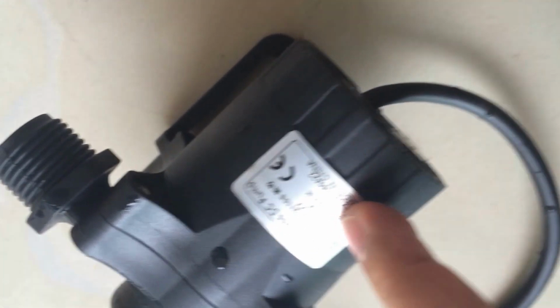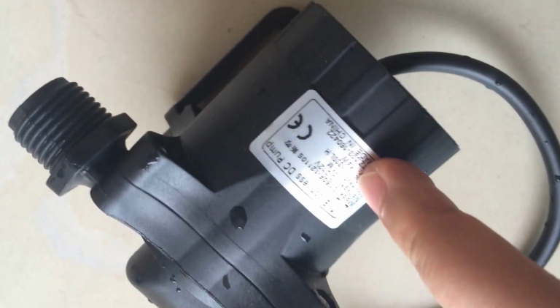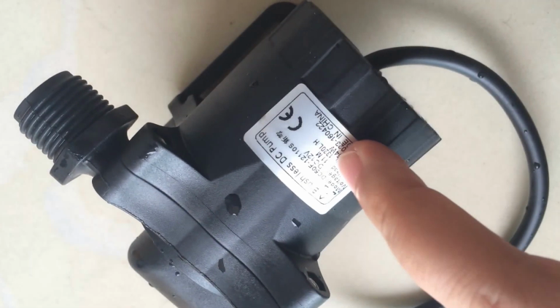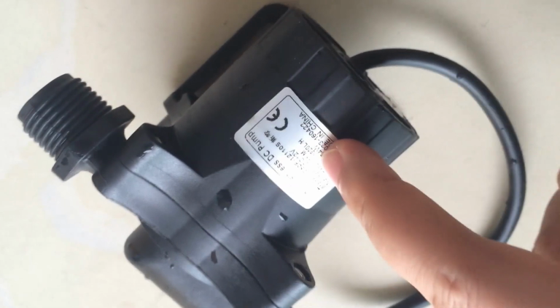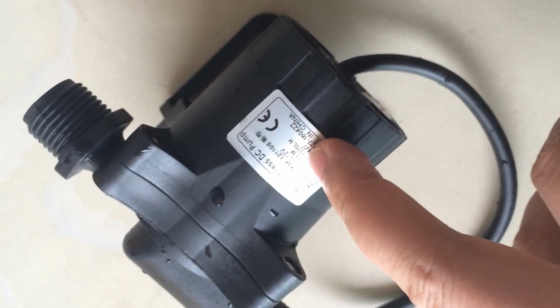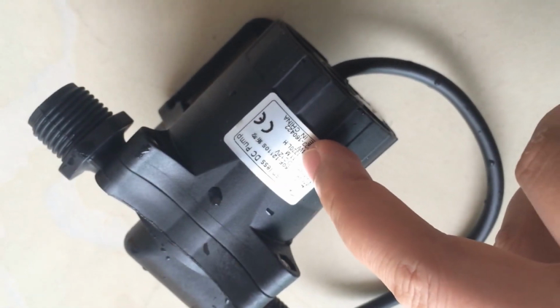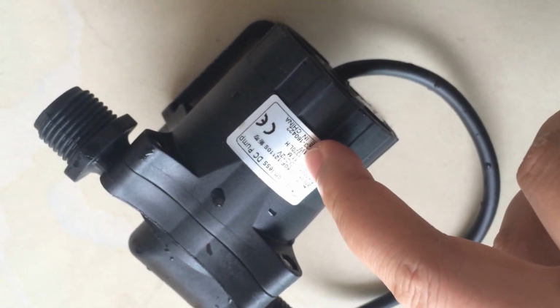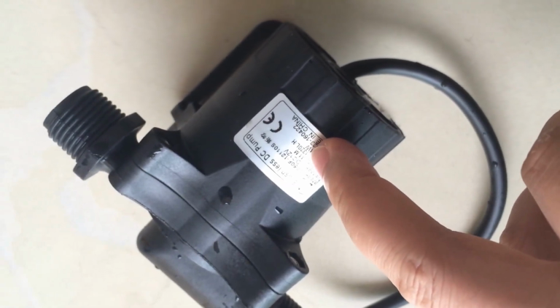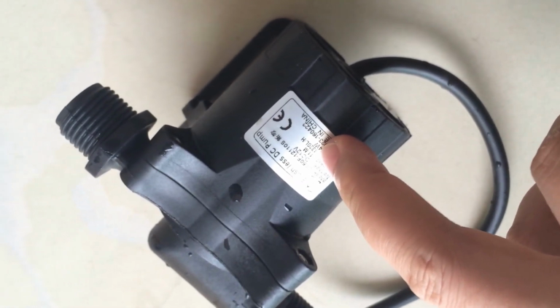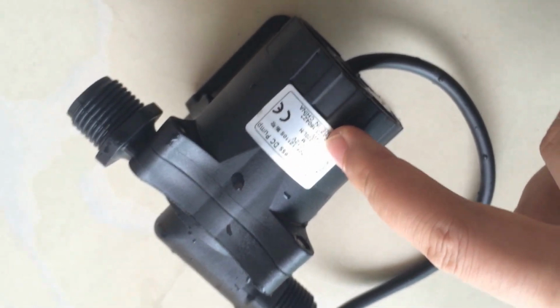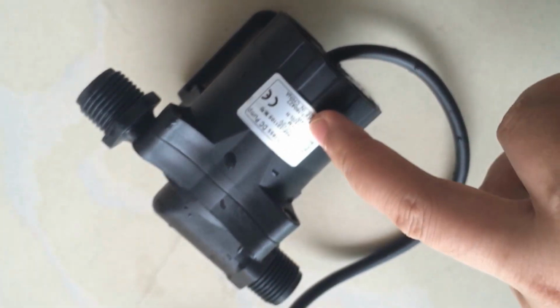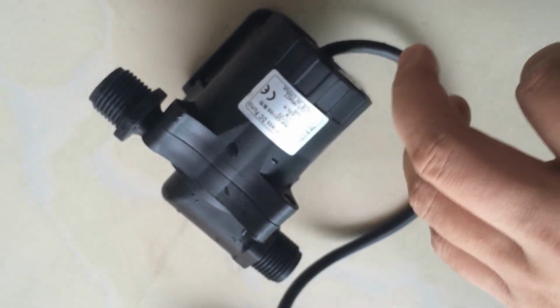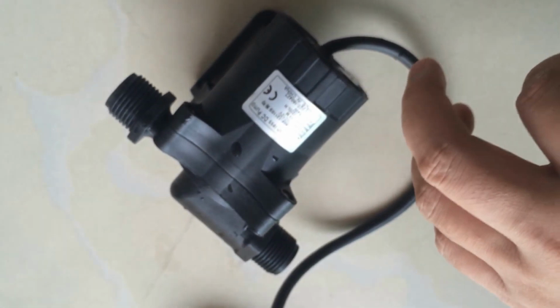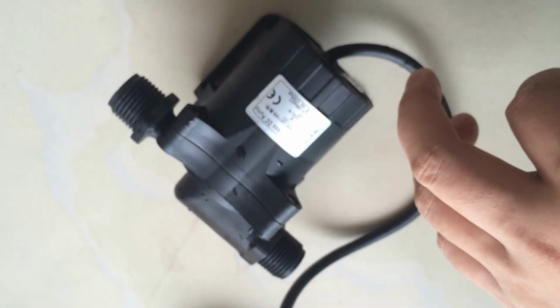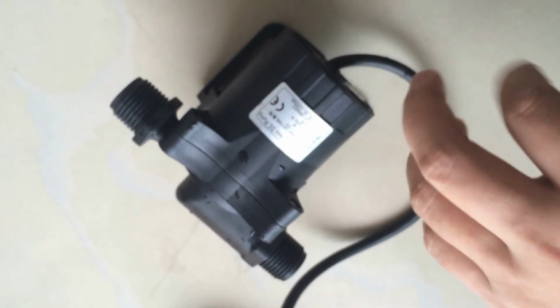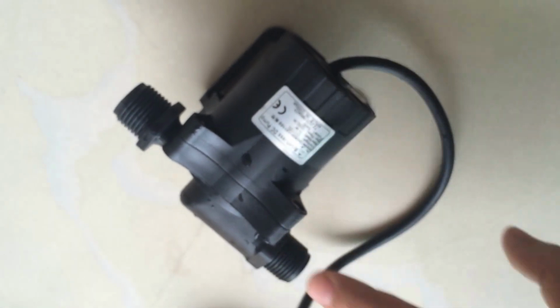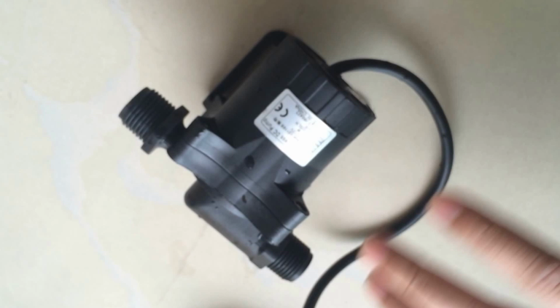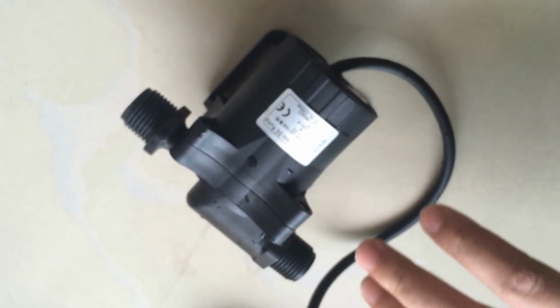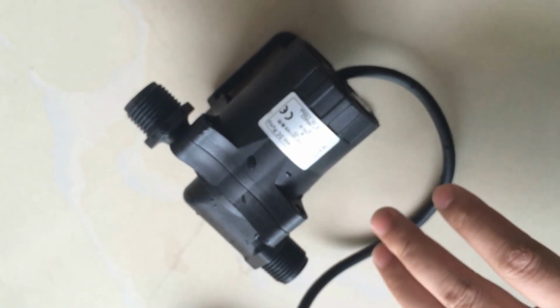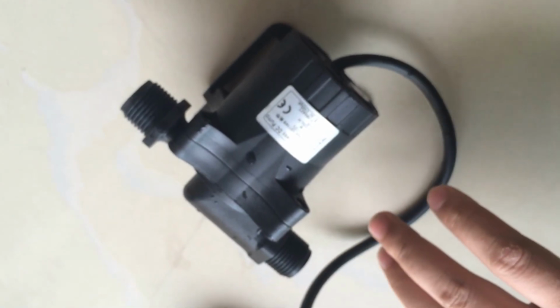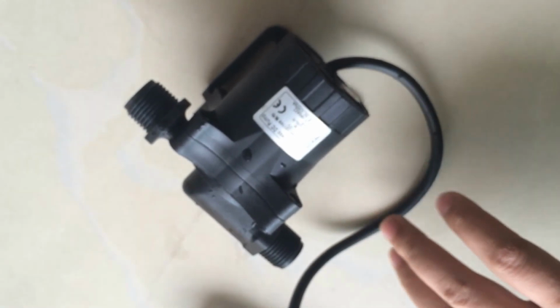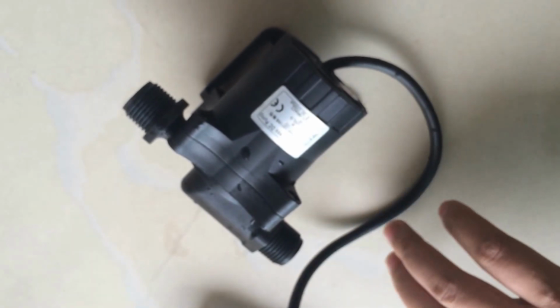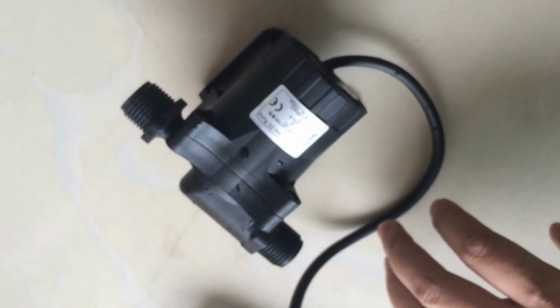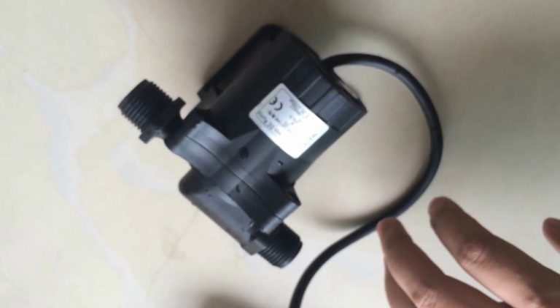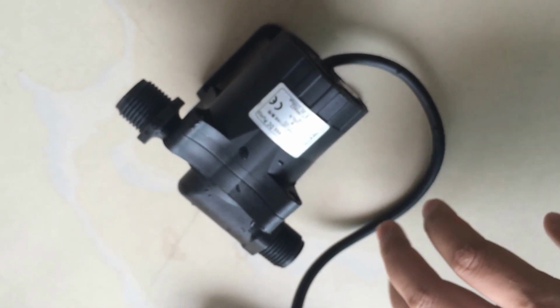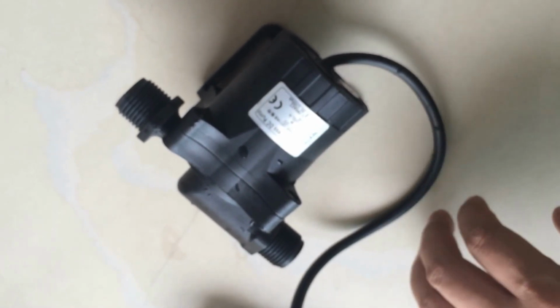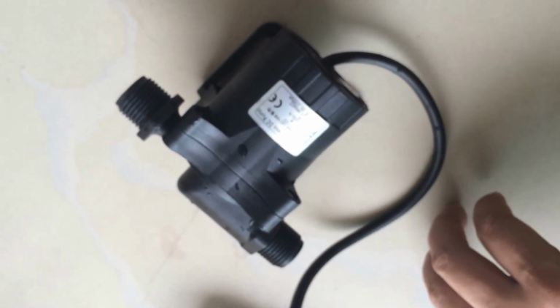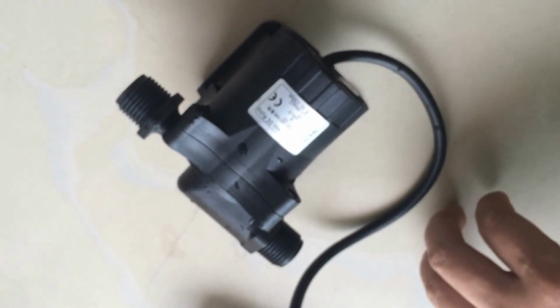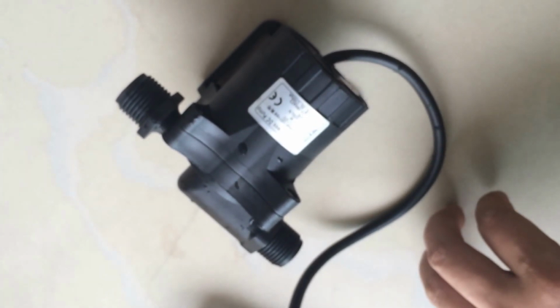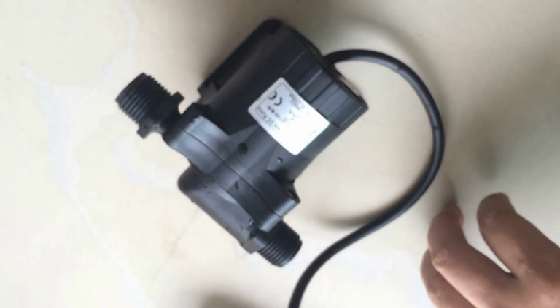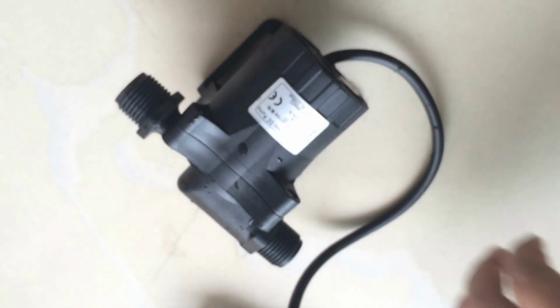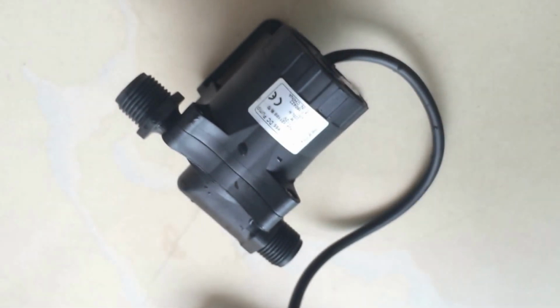The power consumption is about 54 watts at 12 volts. The max lift is about 11 meters, and the max horizontal flow rate is about 1,300 liters per hour.